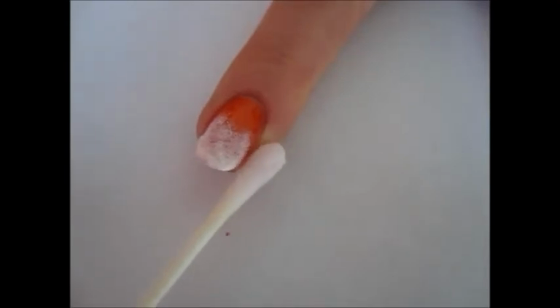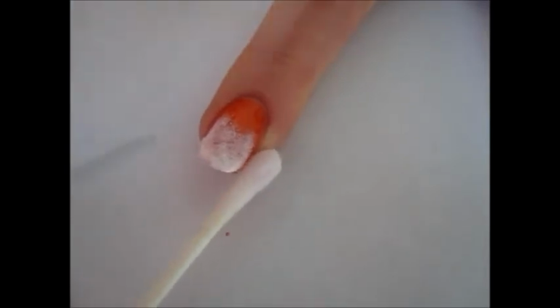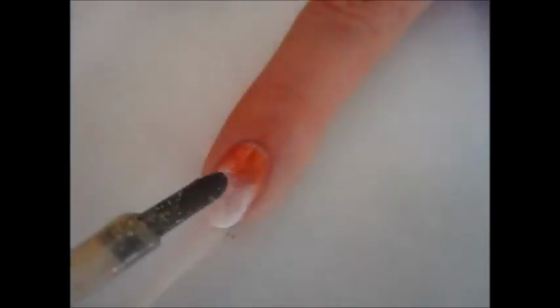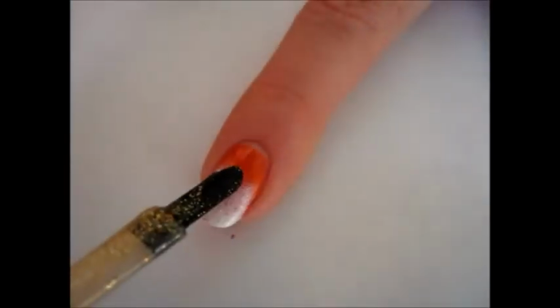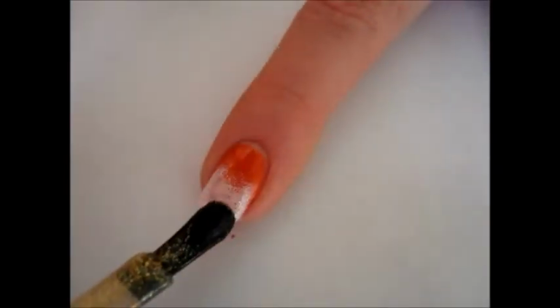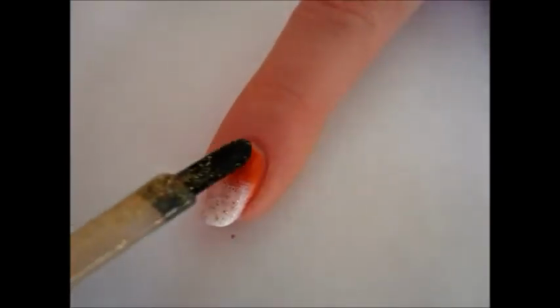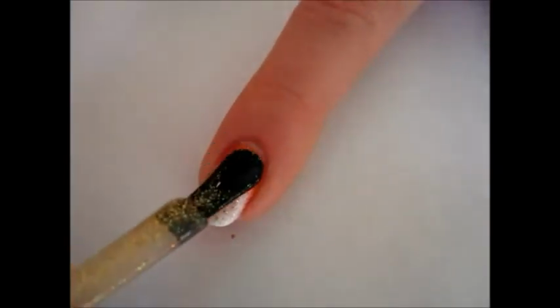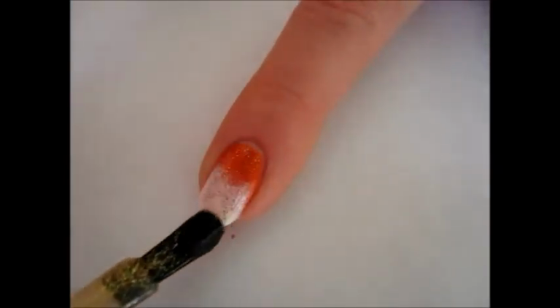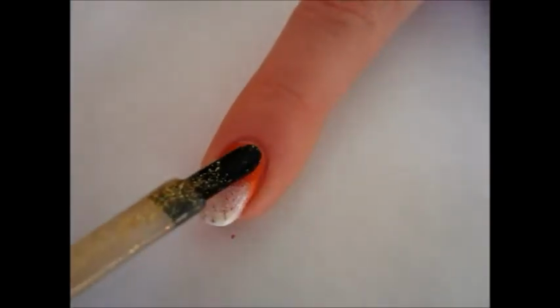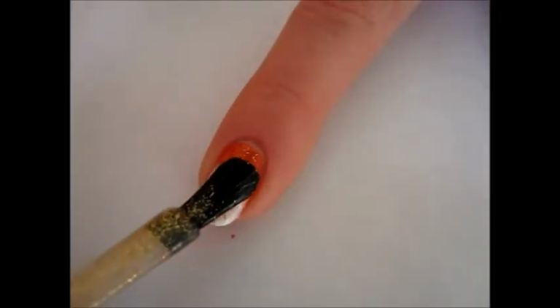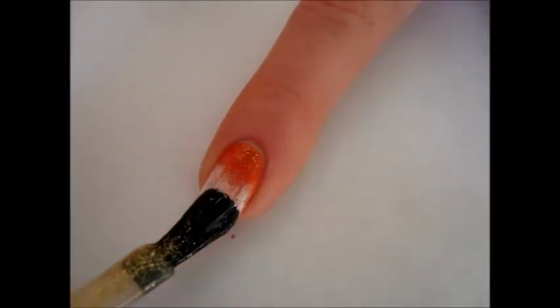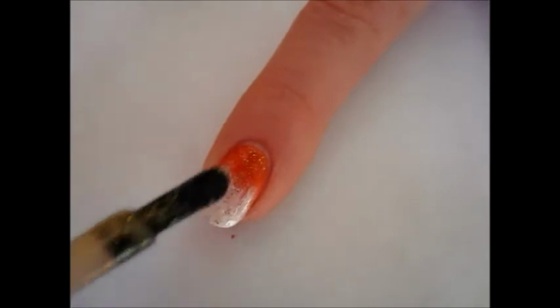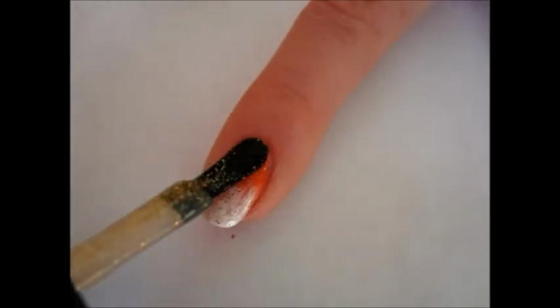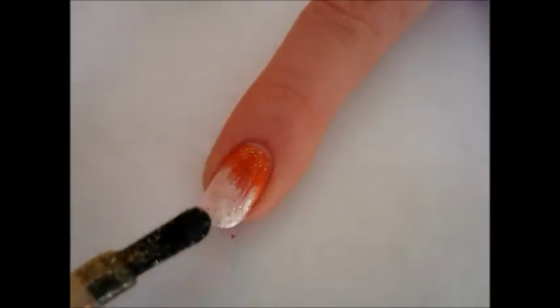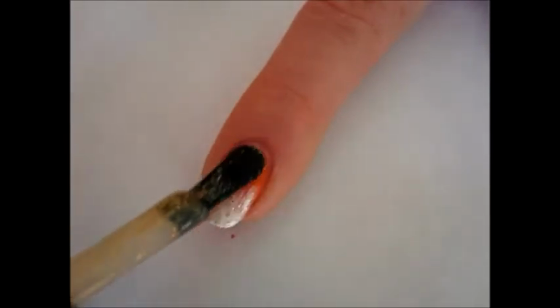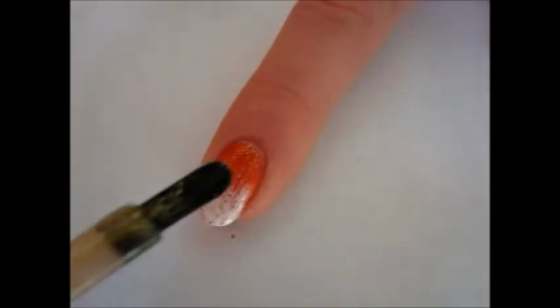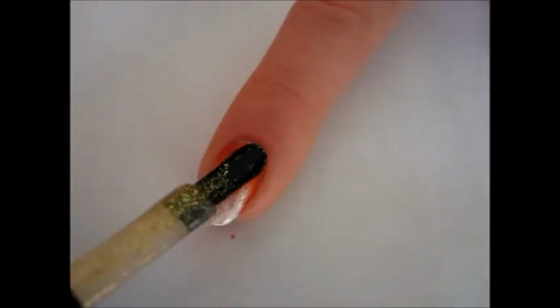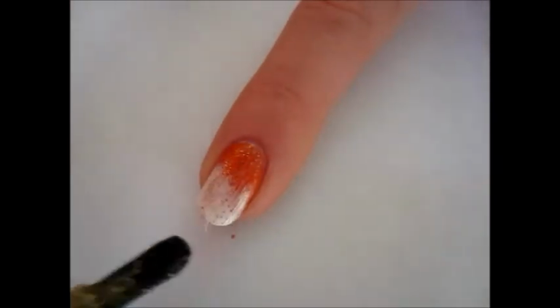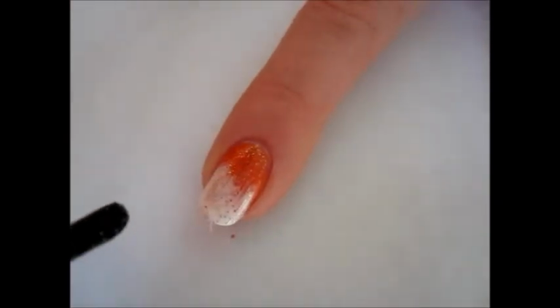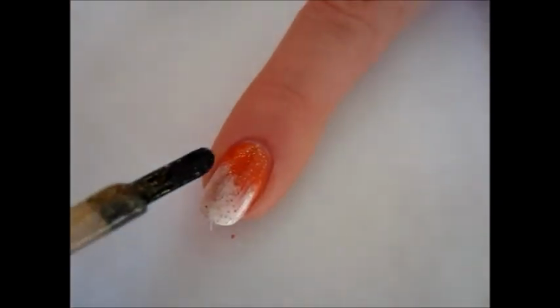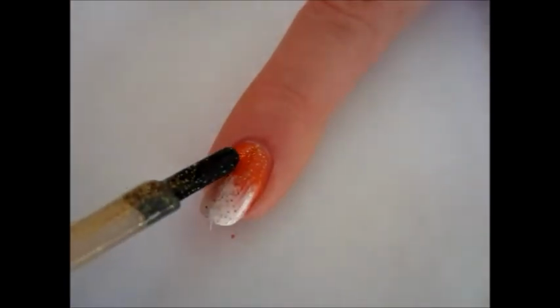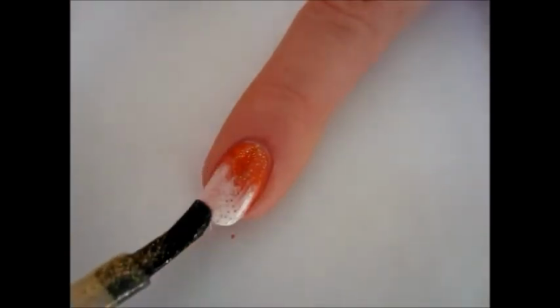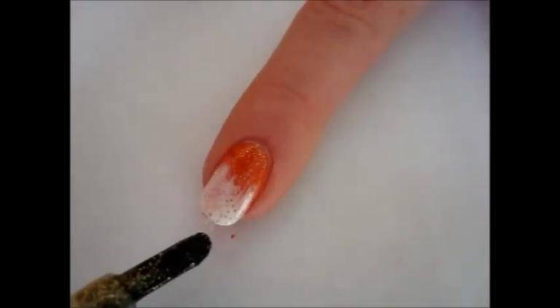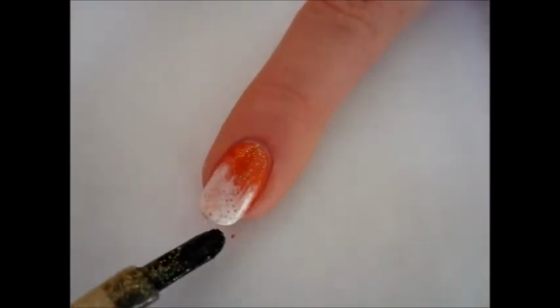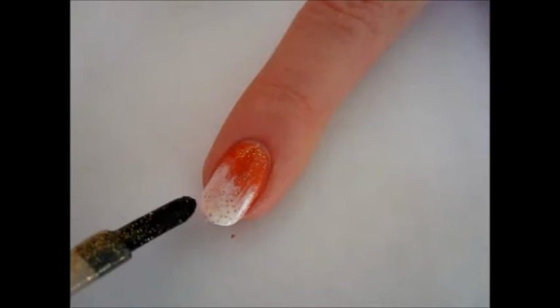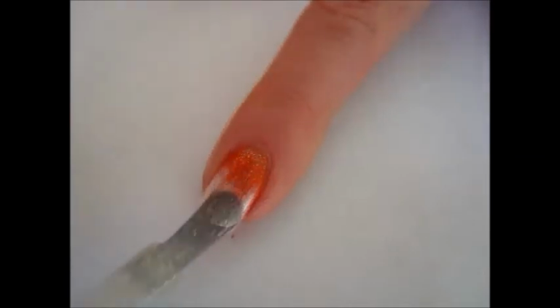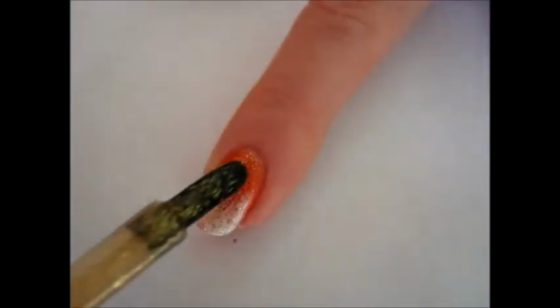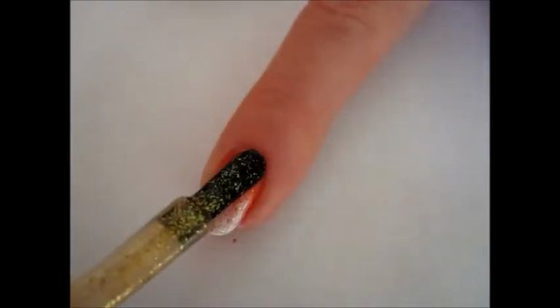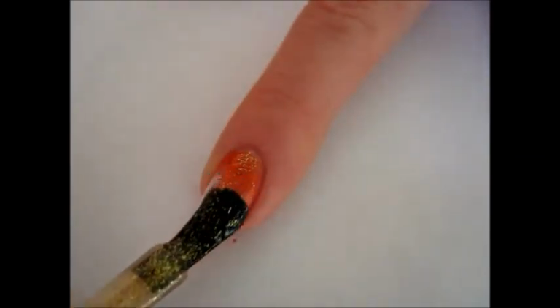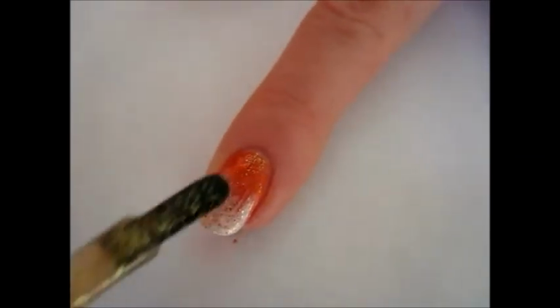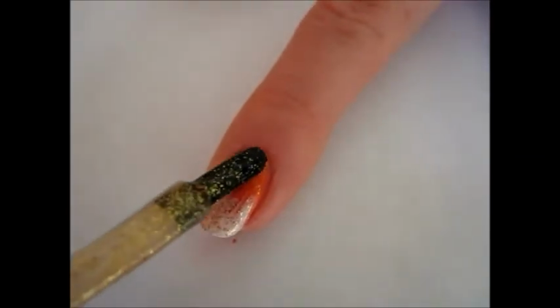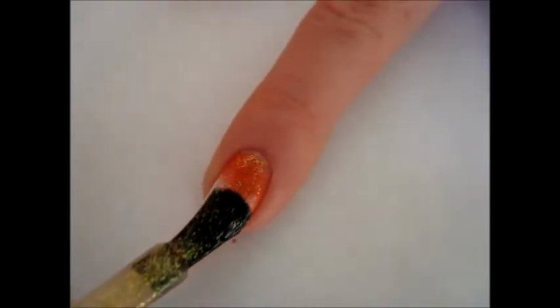Then apply a layer of gold glitter polish over the whole surface of the nail. Depending on the glitter polish you use, you may want to apply a second coat. I prefer to do so, because mine is pretty fine.